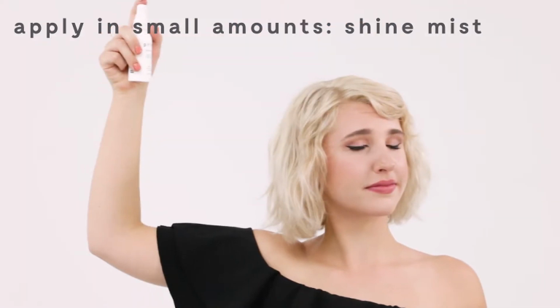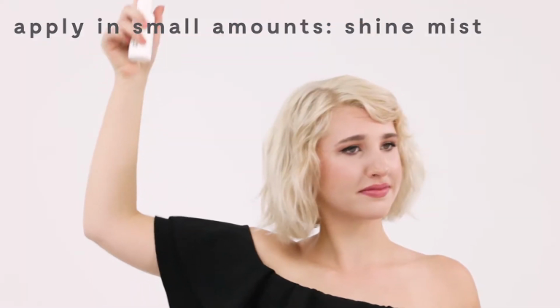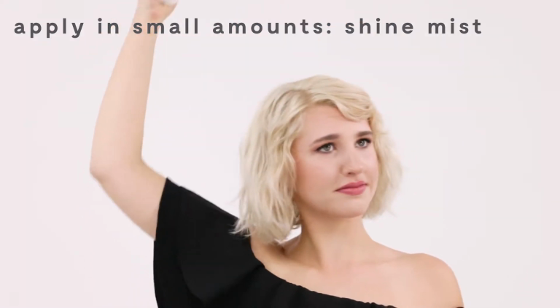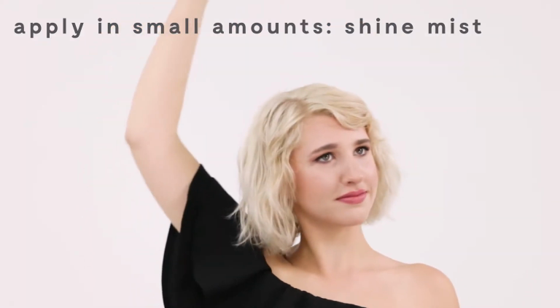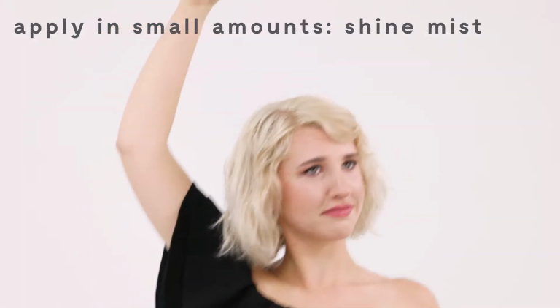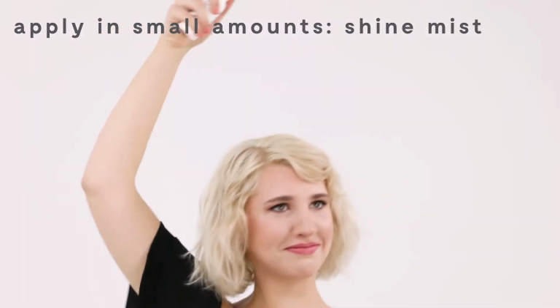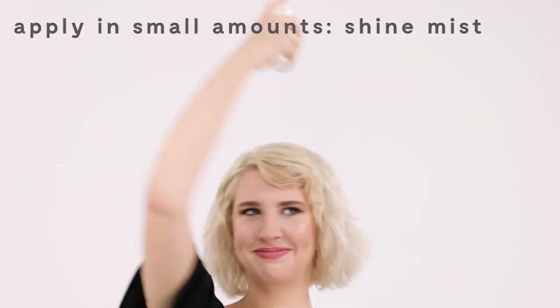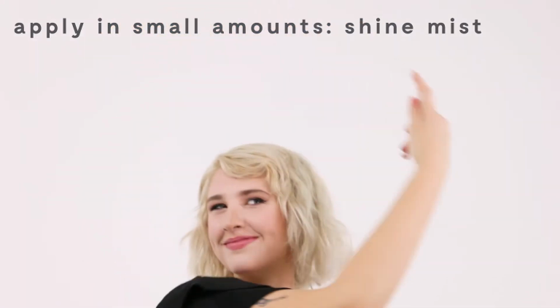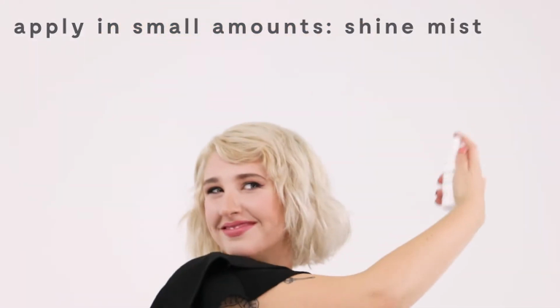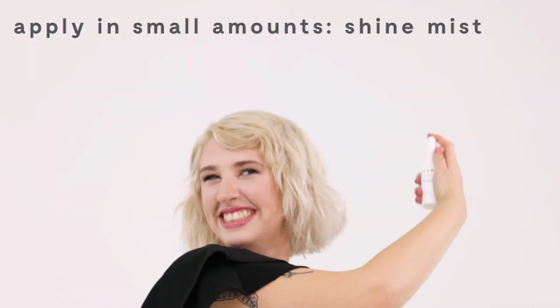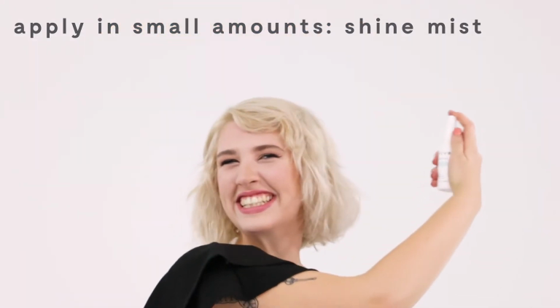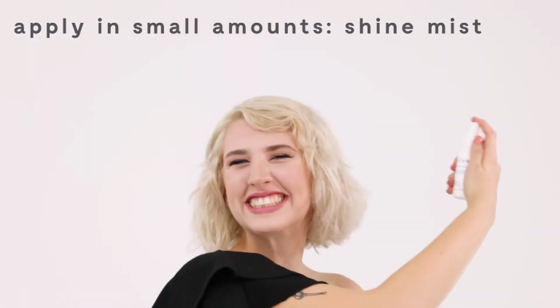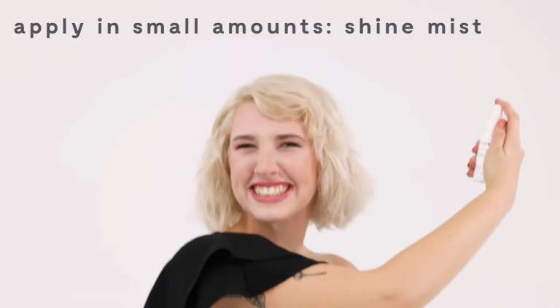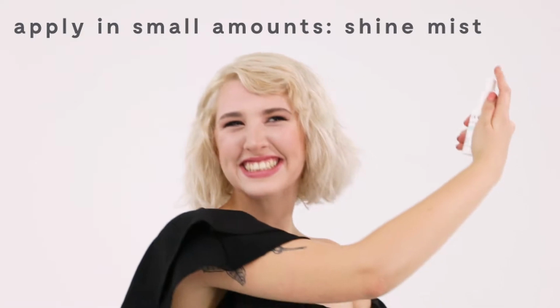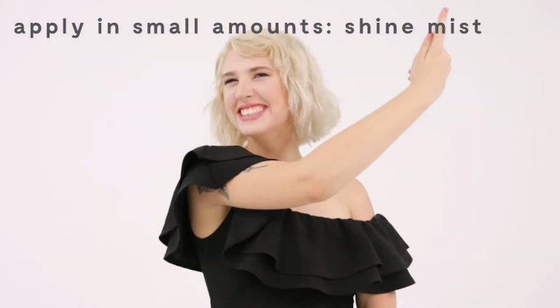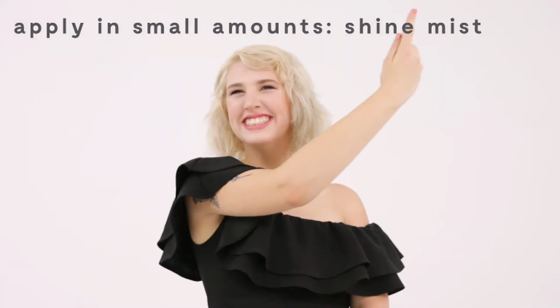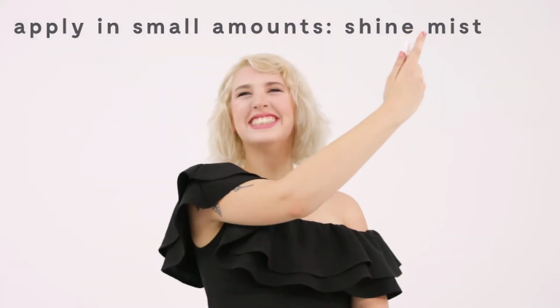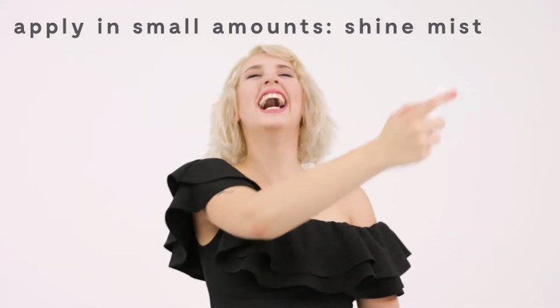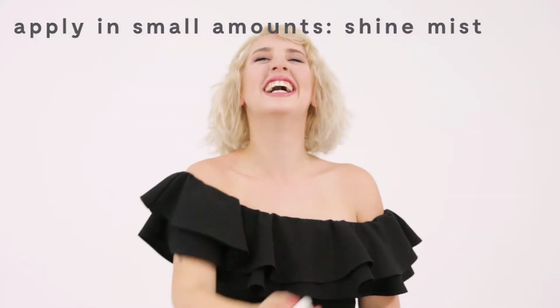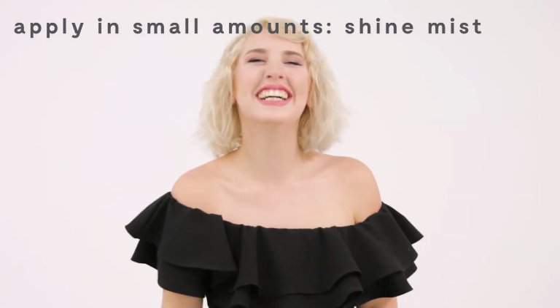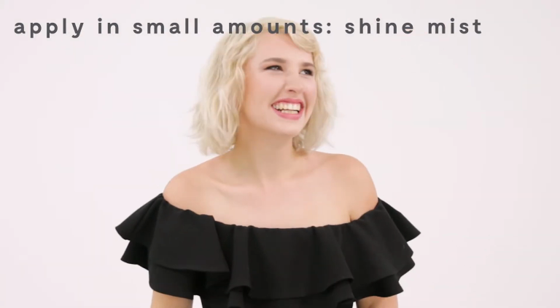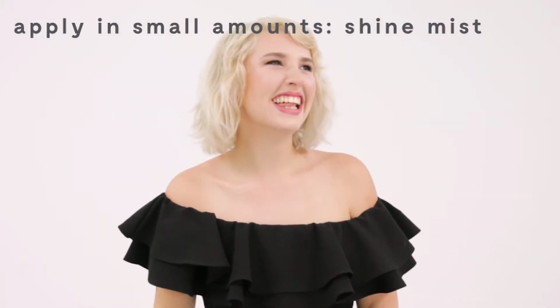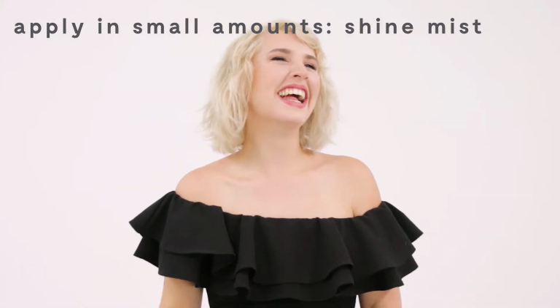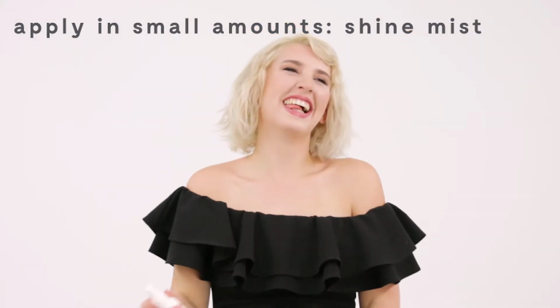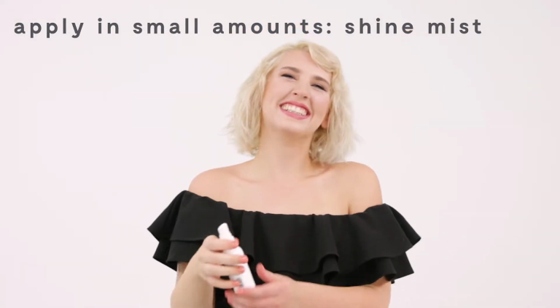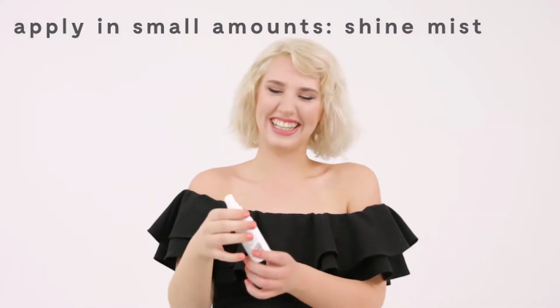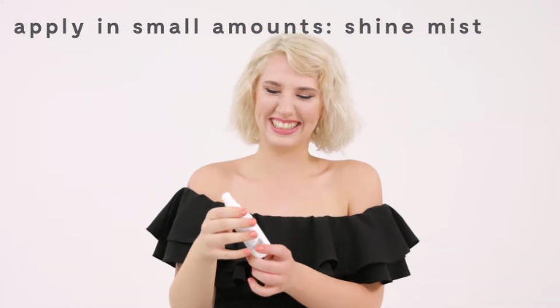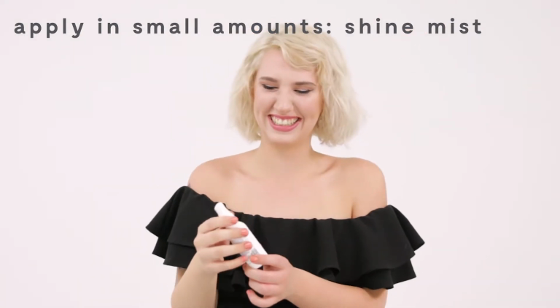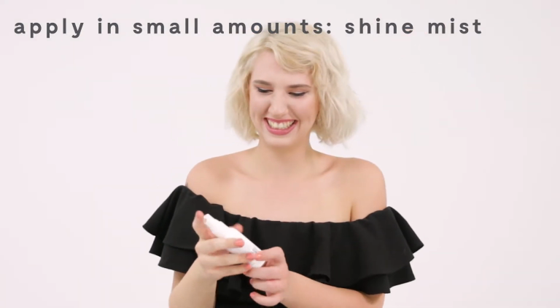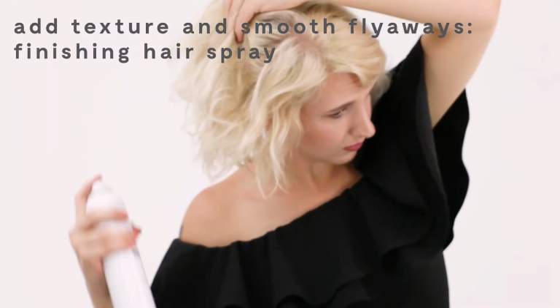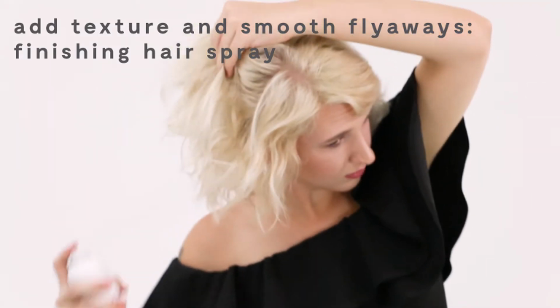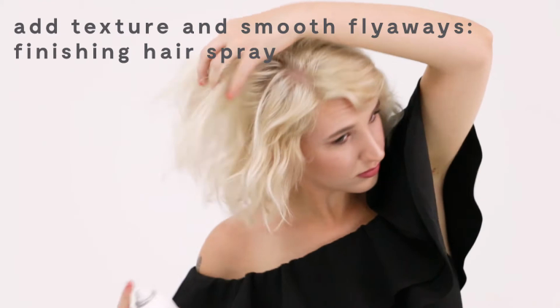Then I'm going to be using just a little bit of shine mist. I'm not going to use too much because my hair is finer and it's blonde, so it can get weighed down really easily.